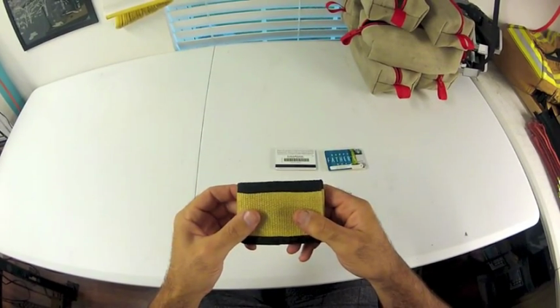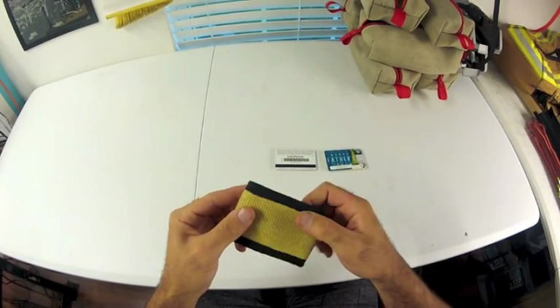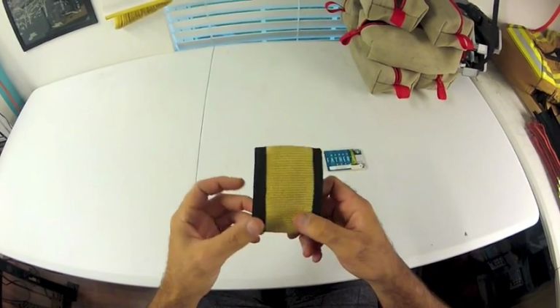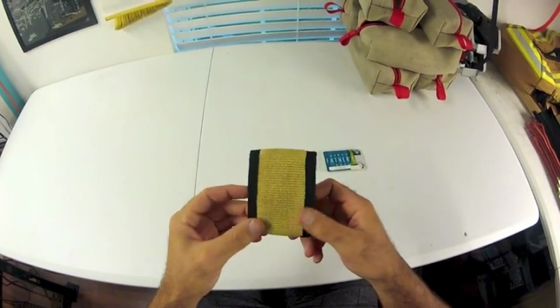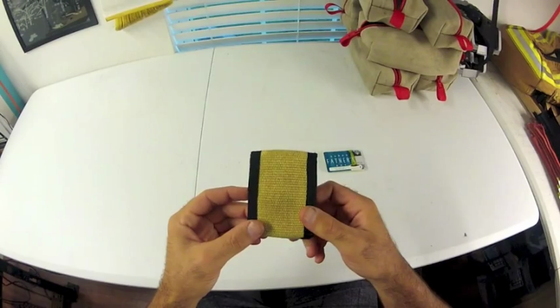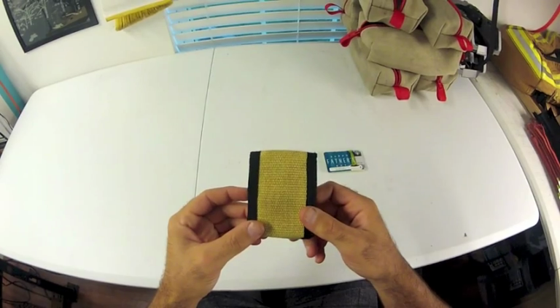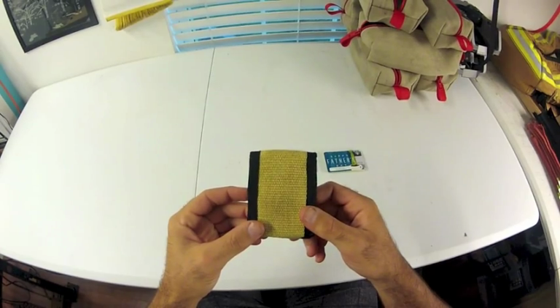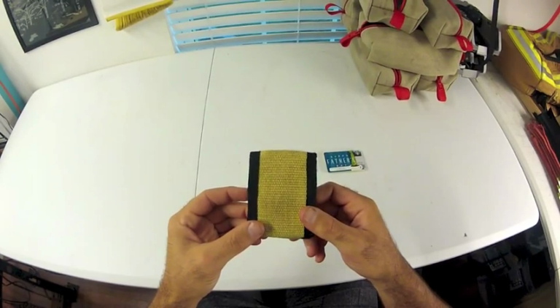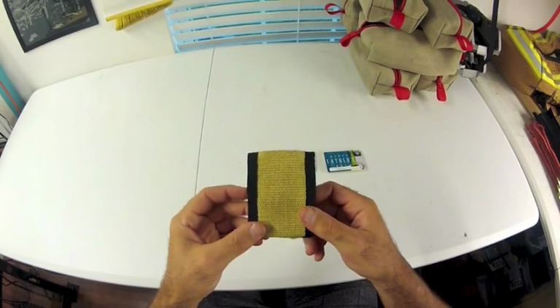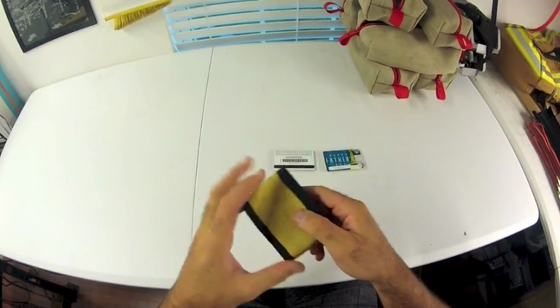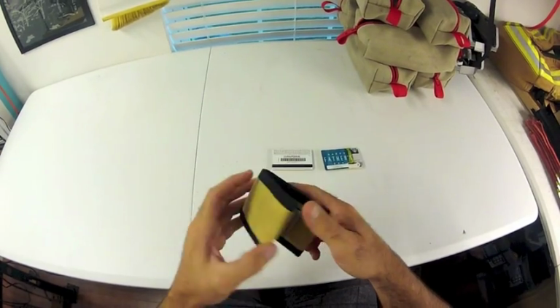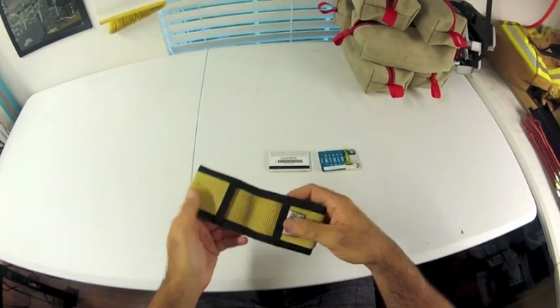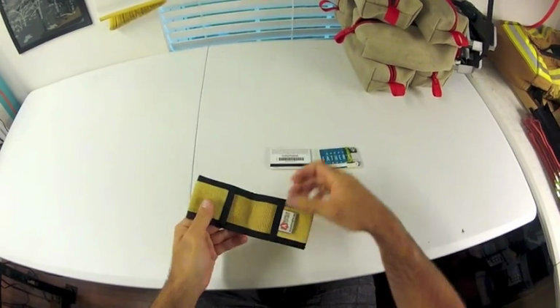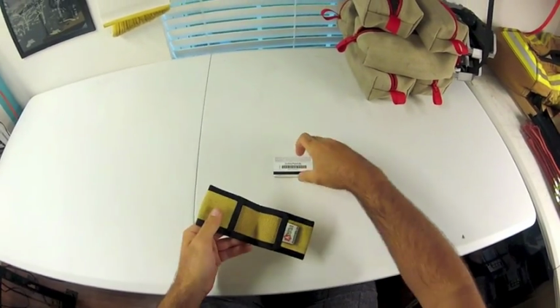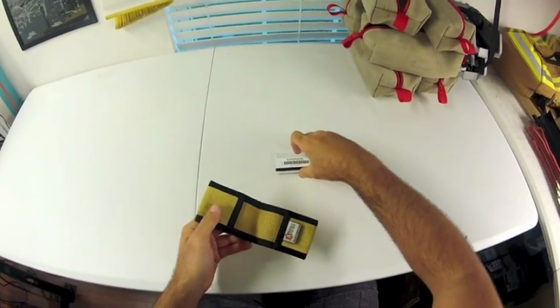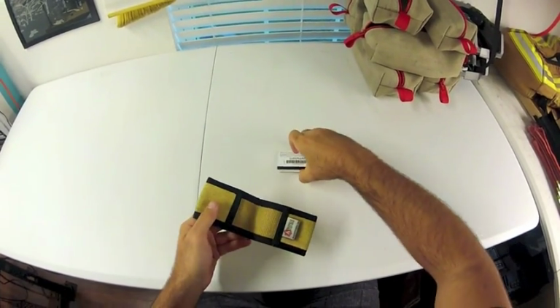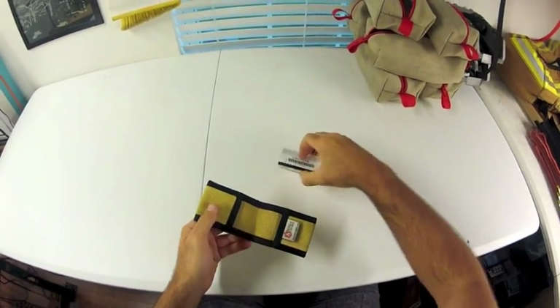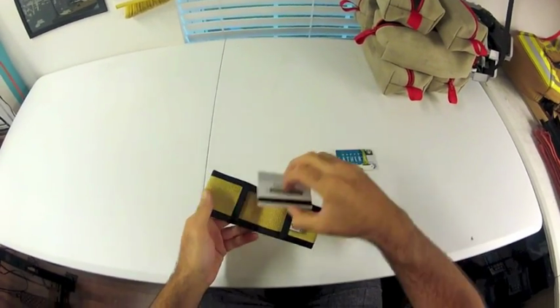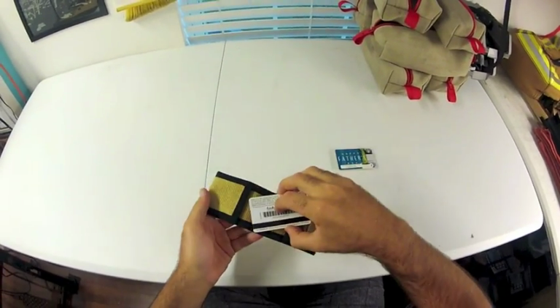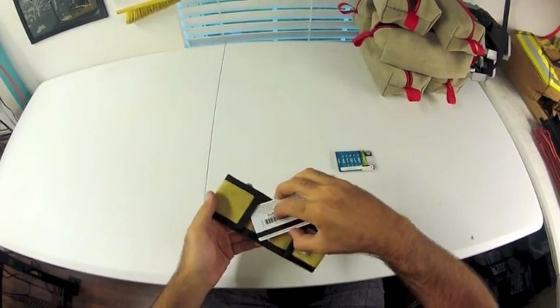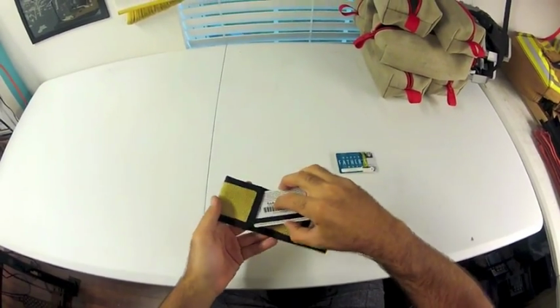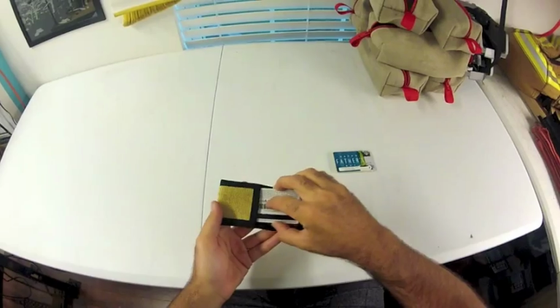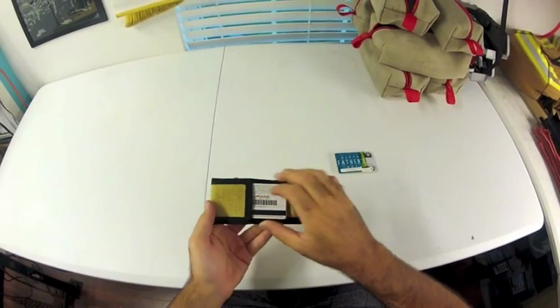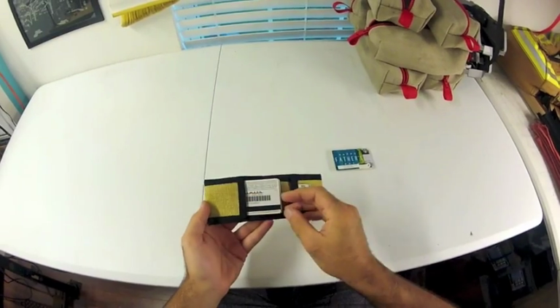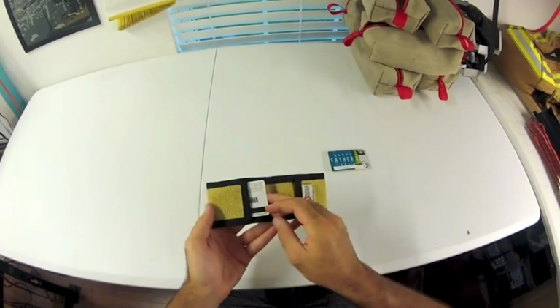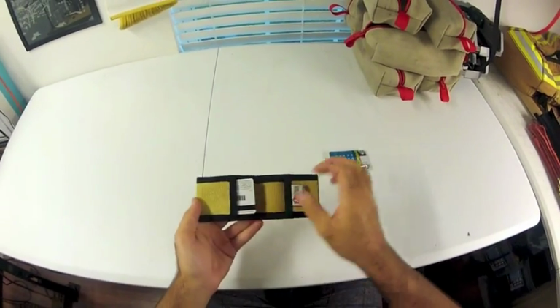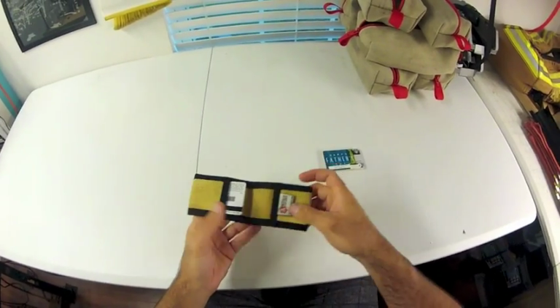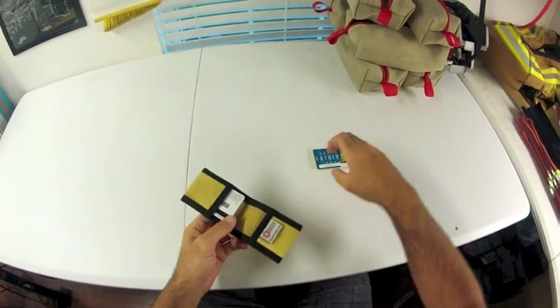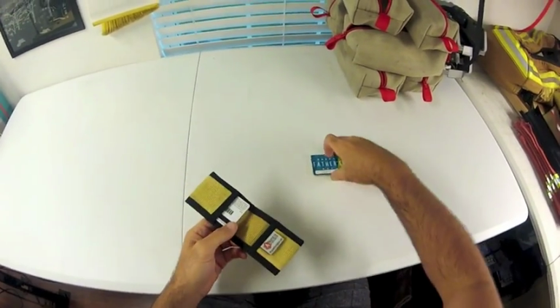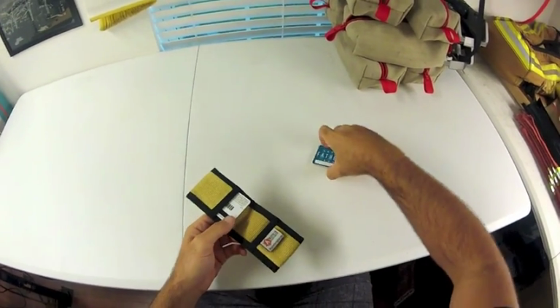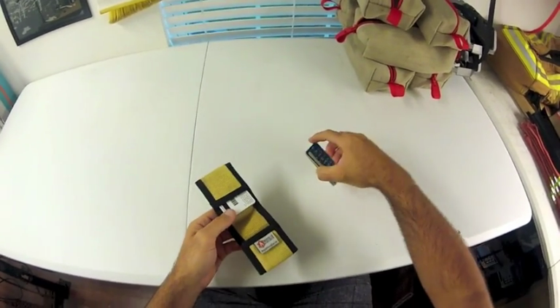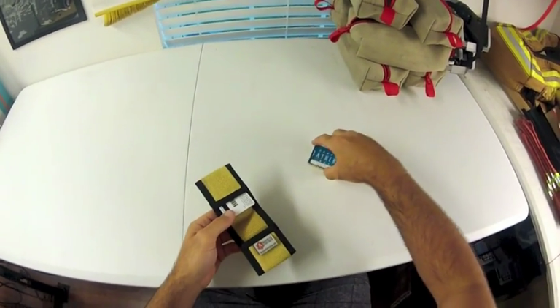This fire hose is super rugged. It's about 40 ounces per square yard, so it's twice as thick as most other canvas materials.